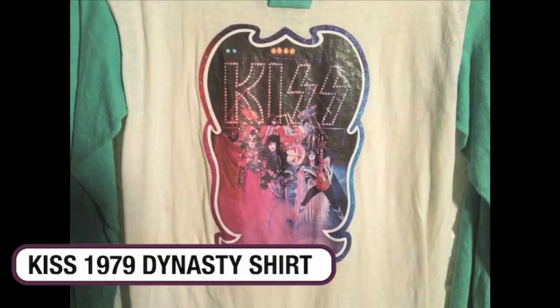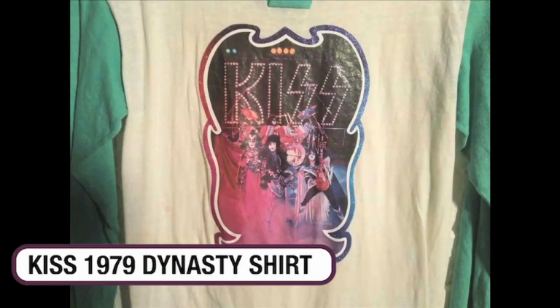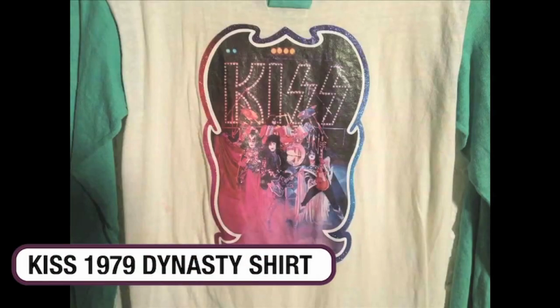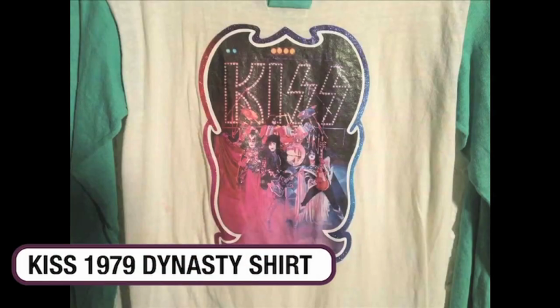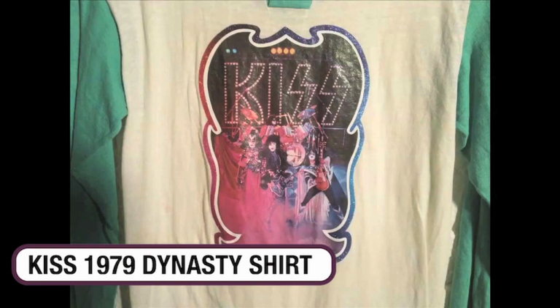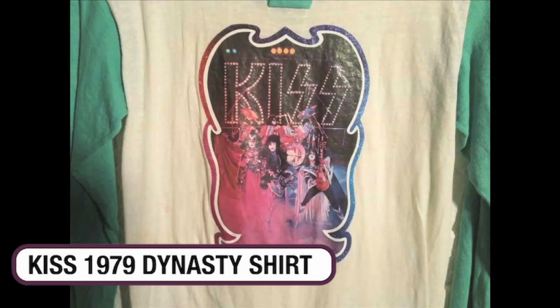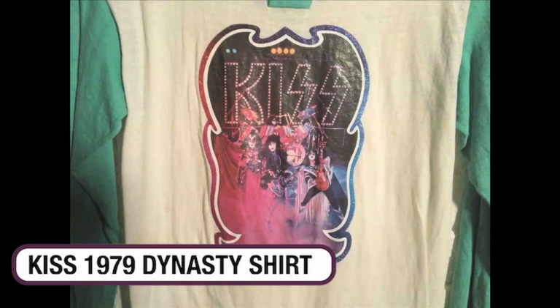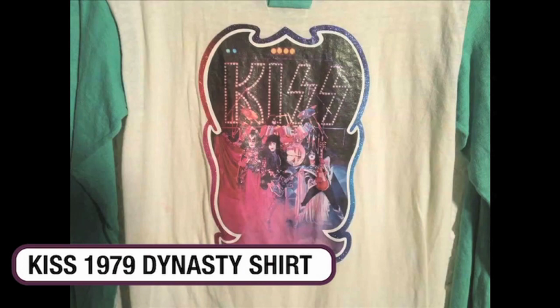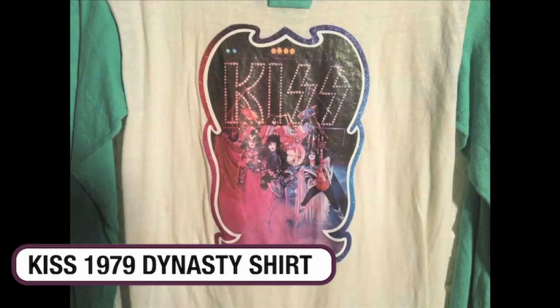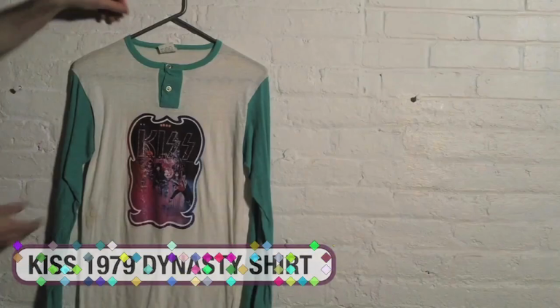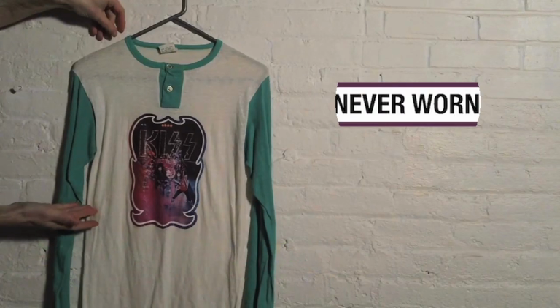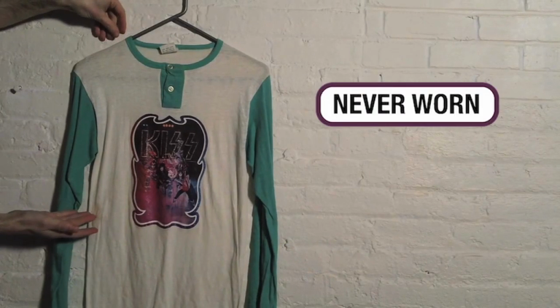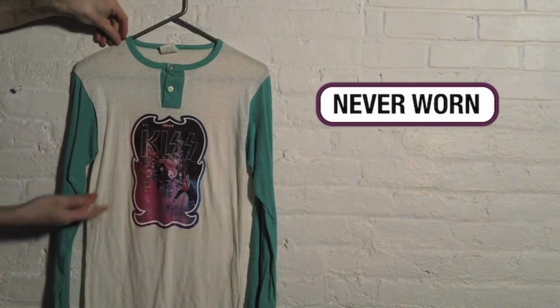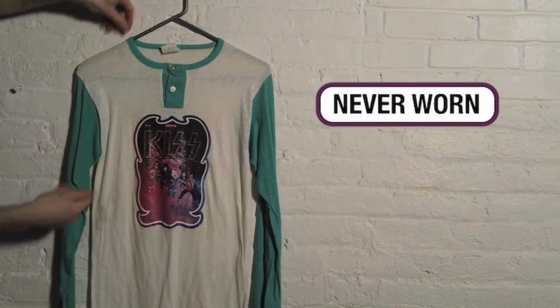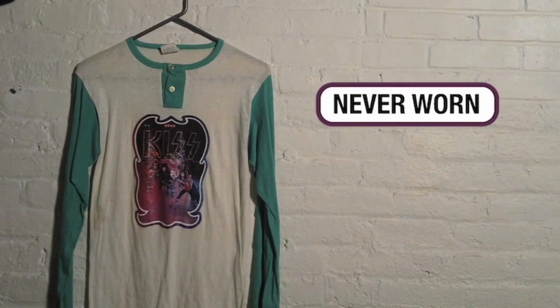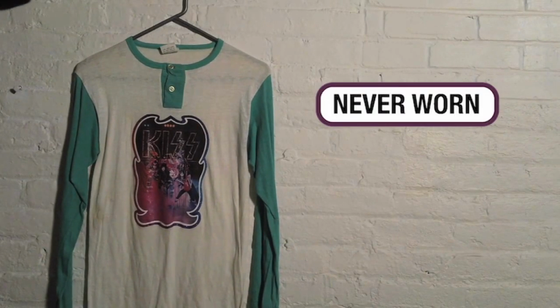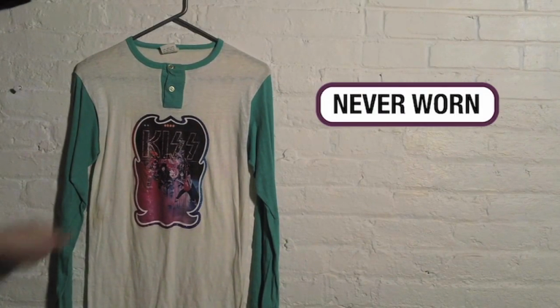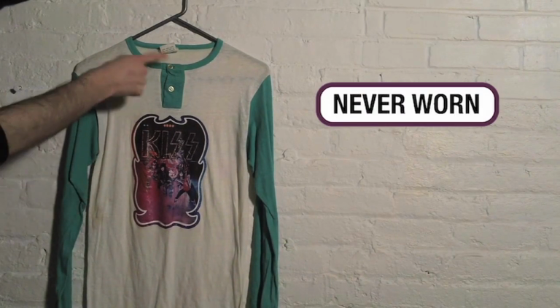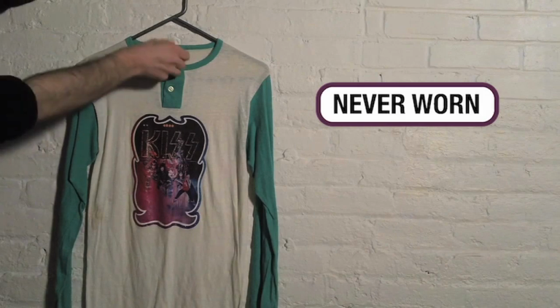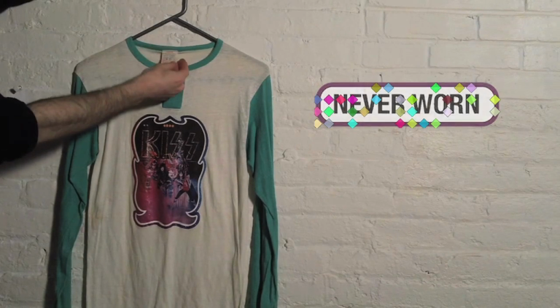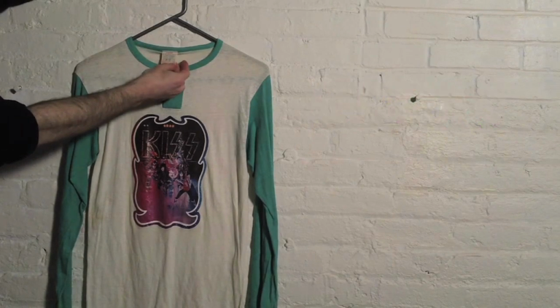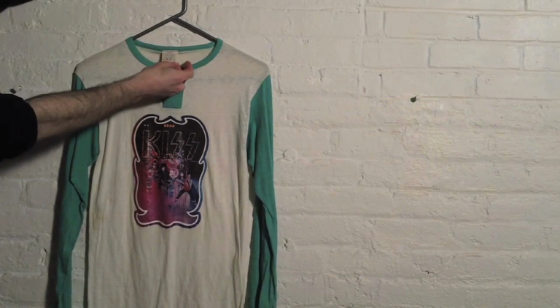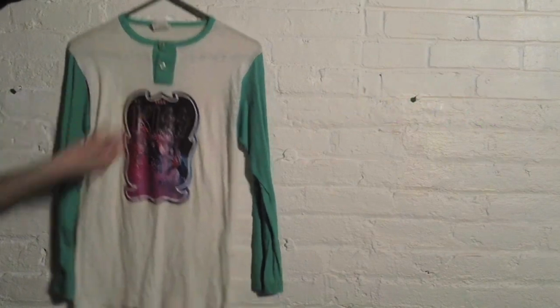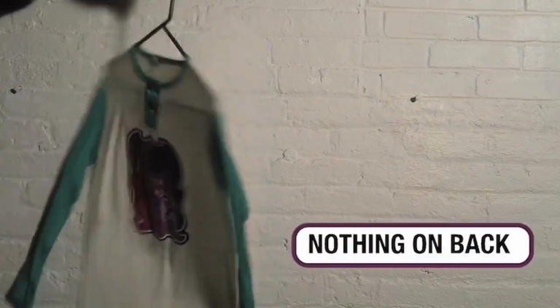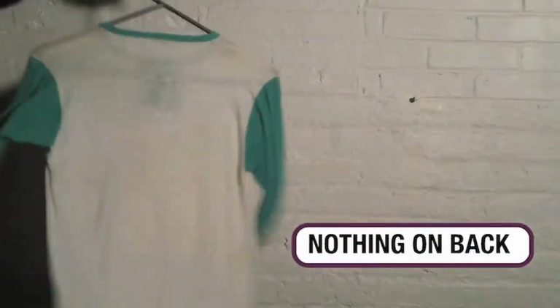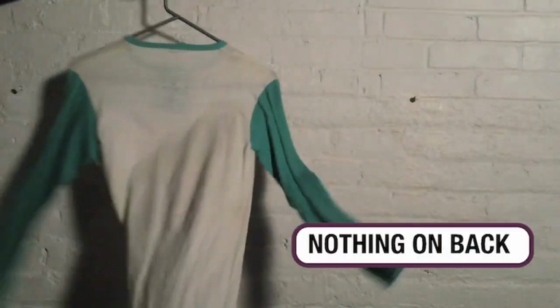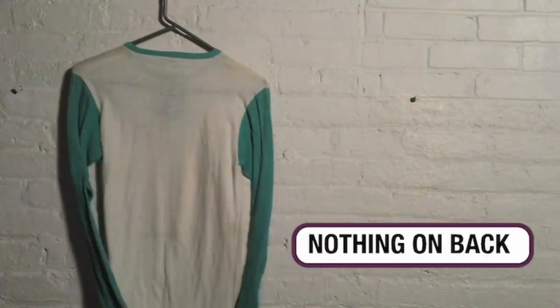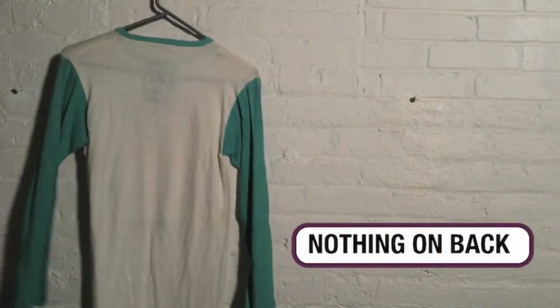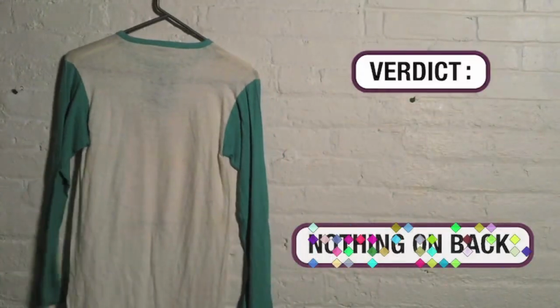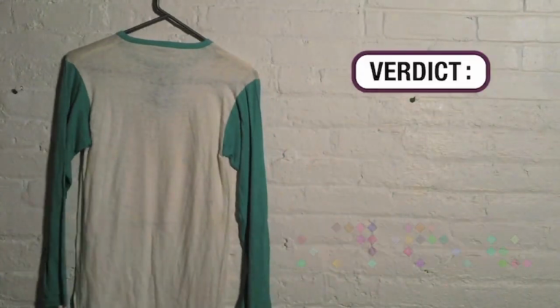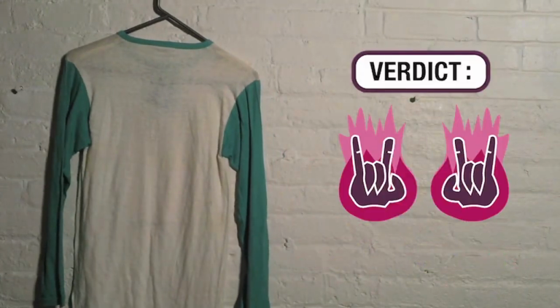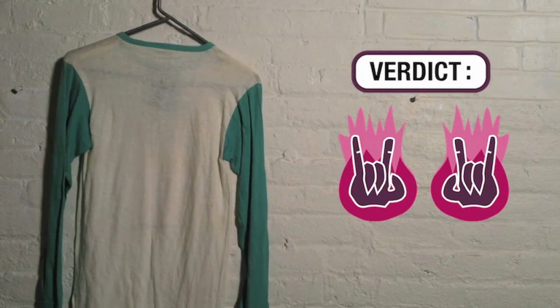Check out this KISS iron-on shirt from the 70s — never worn, original 1979 Dynasty shirt. 100% cotton. Let's check out the back. There's nothing on the back. That's amazing.